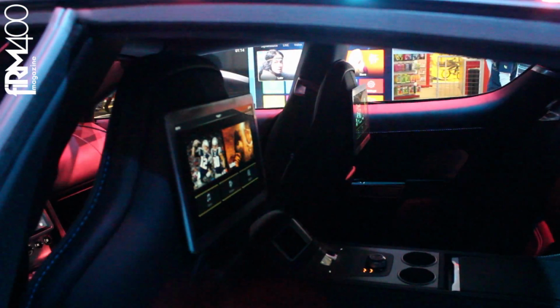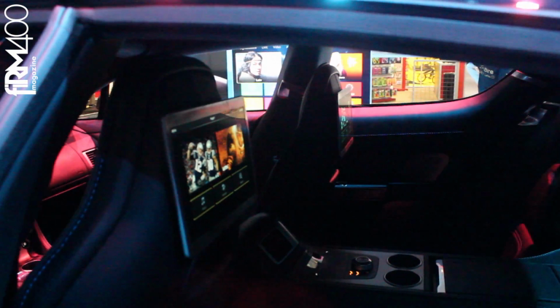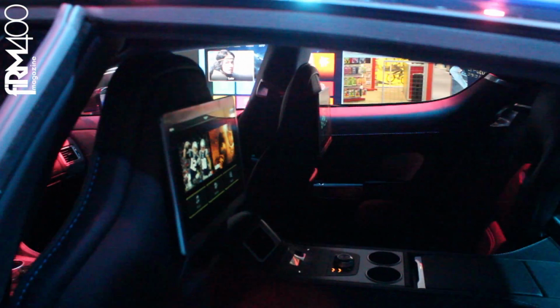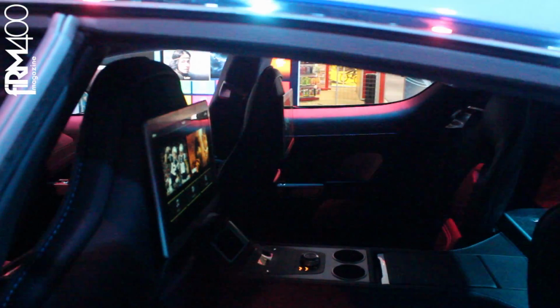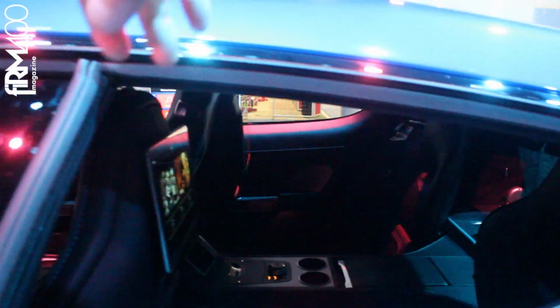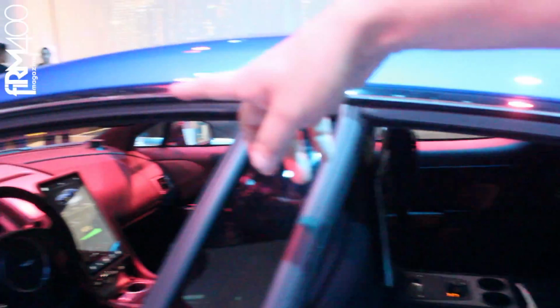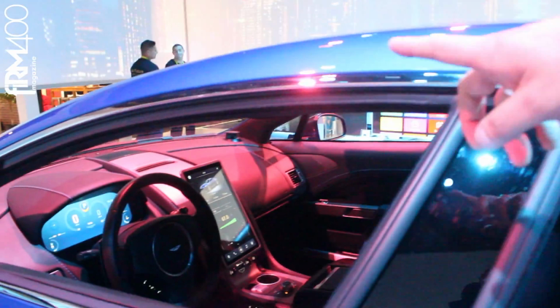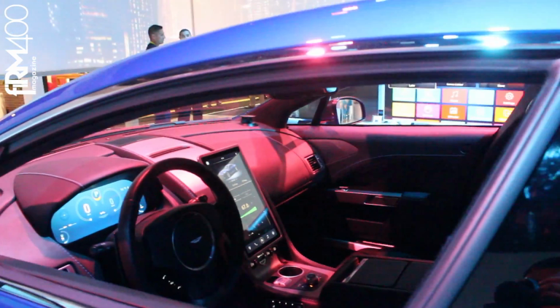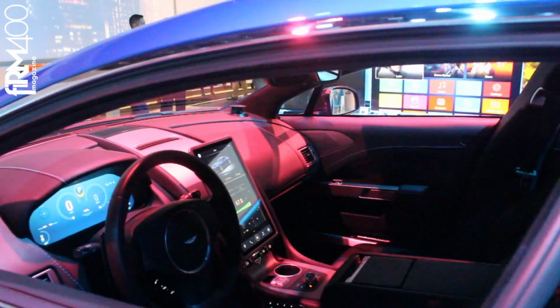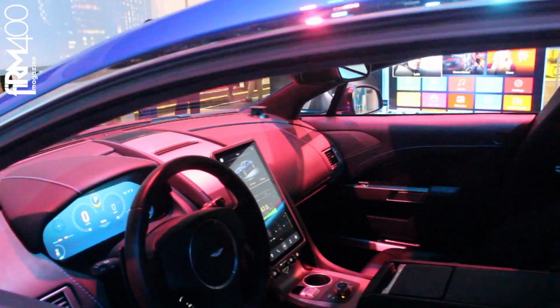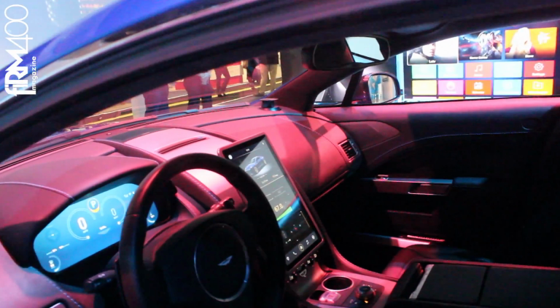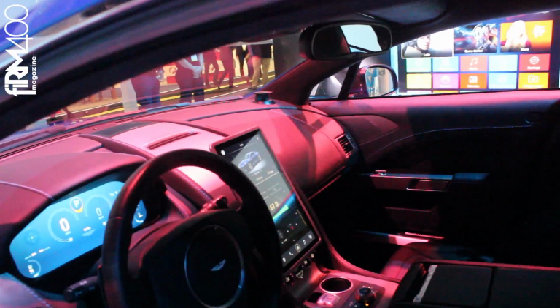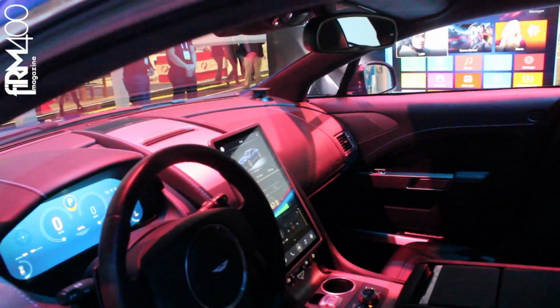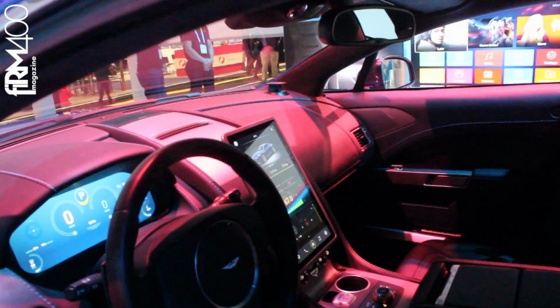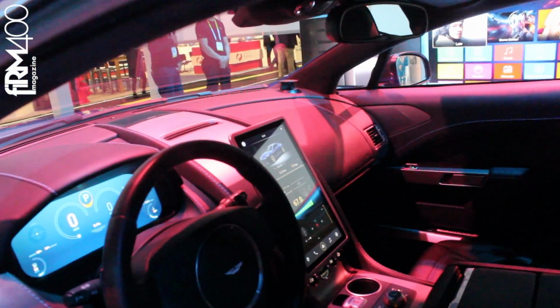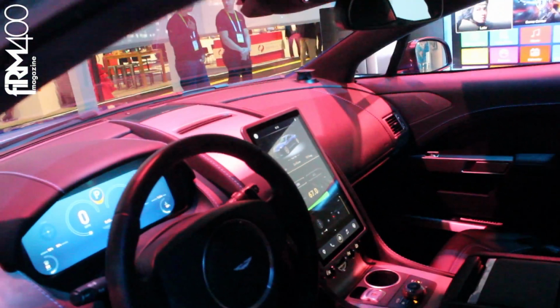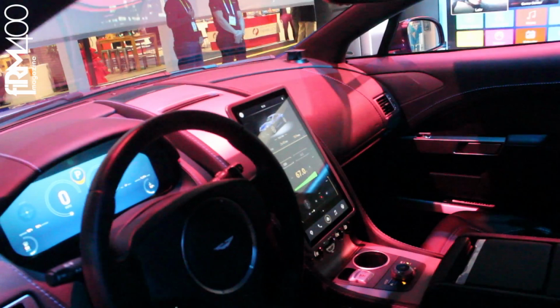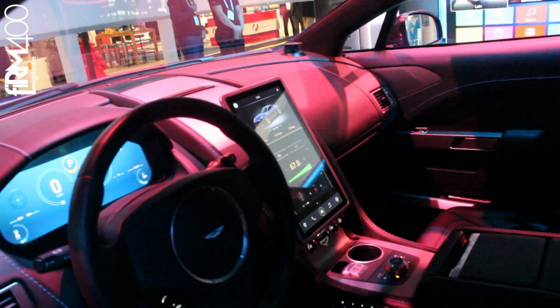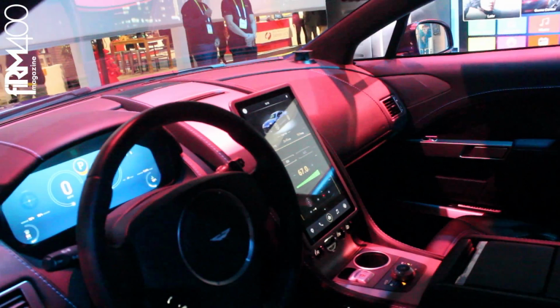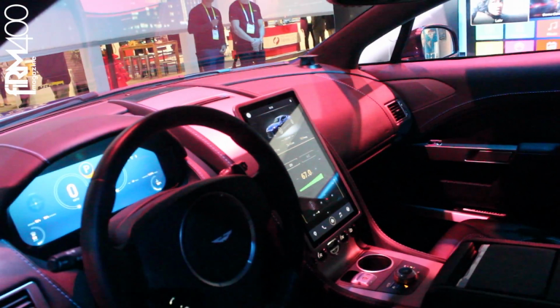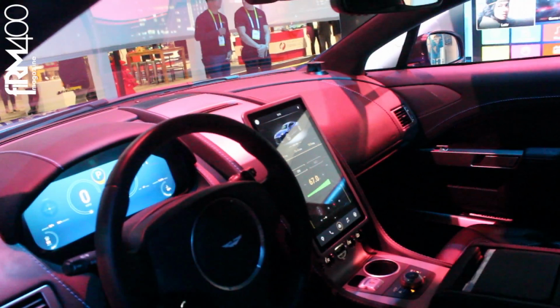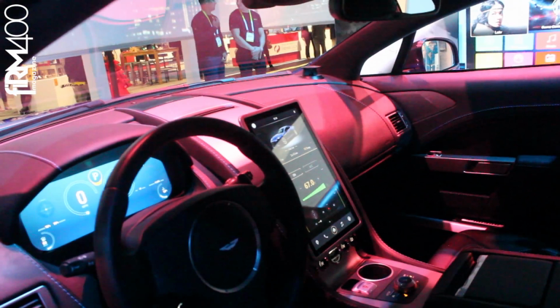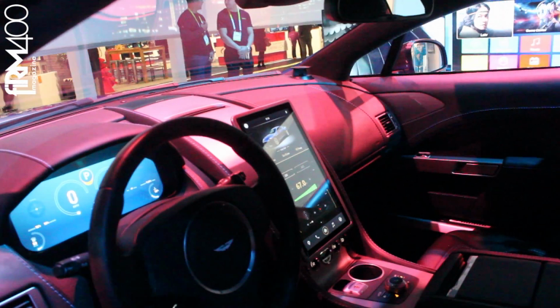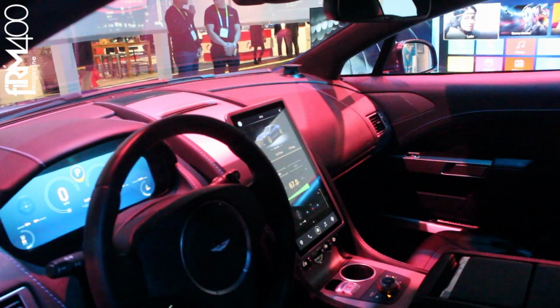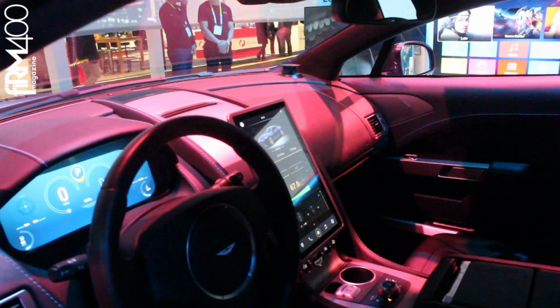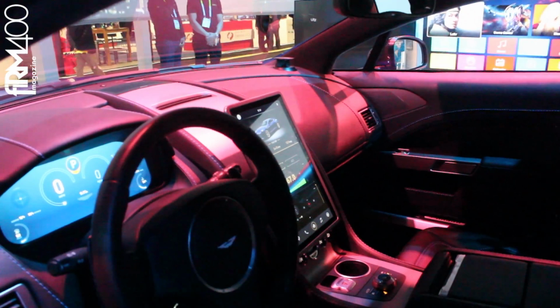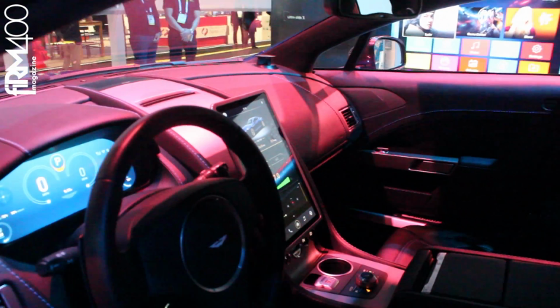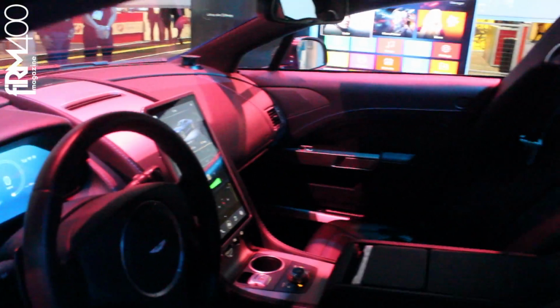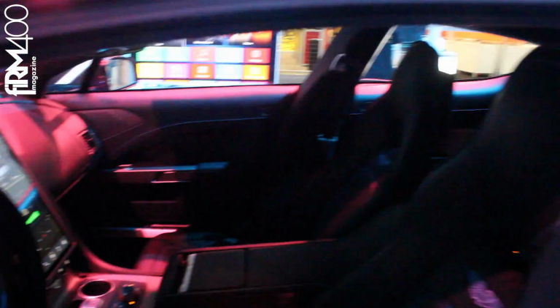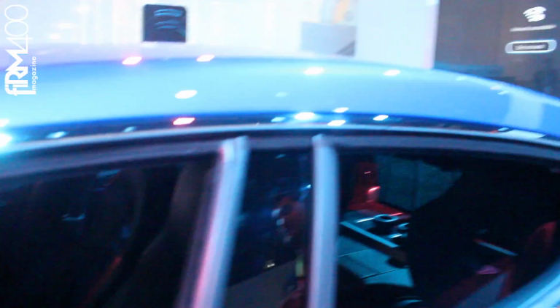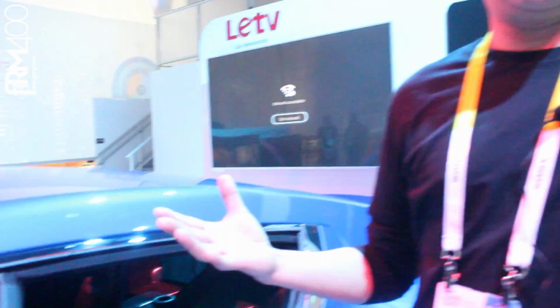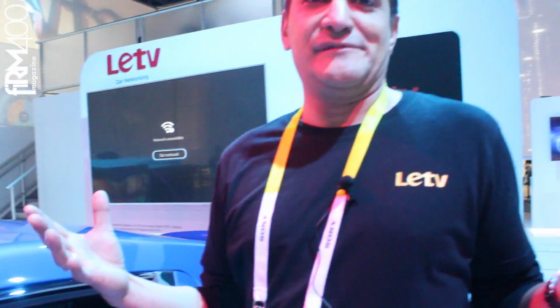The last thing that we have done — if you look at the instrument panel behind the steering wheel — we have replaced the Aston Martin mechanical display with a digital display with three different interfaces that you can interchange depending on your mood.